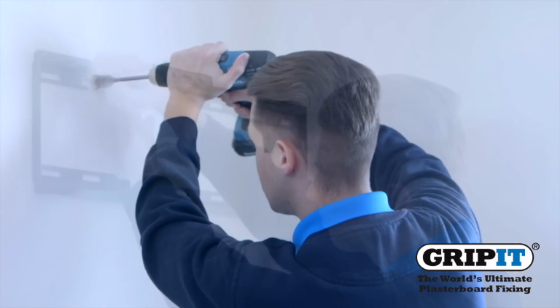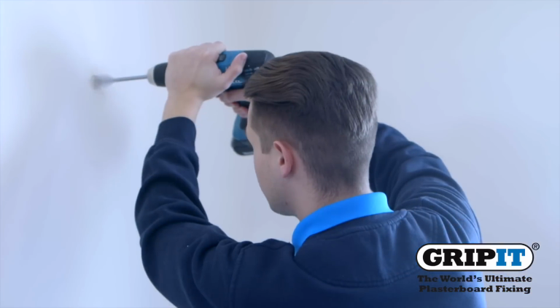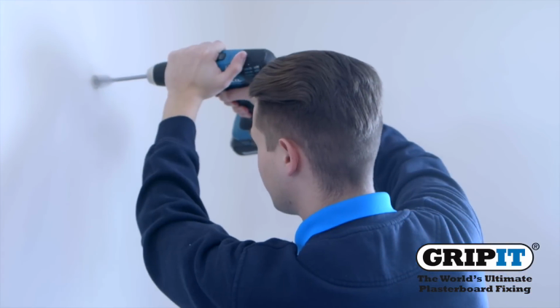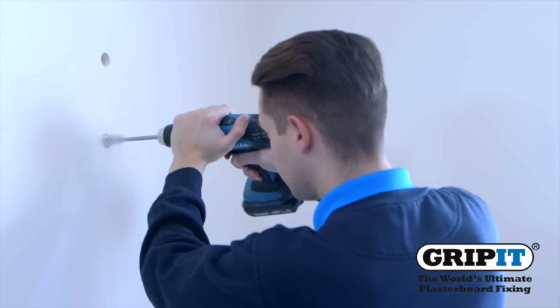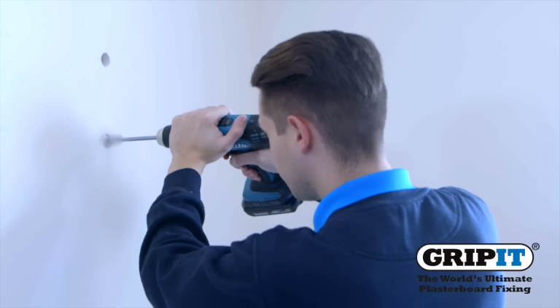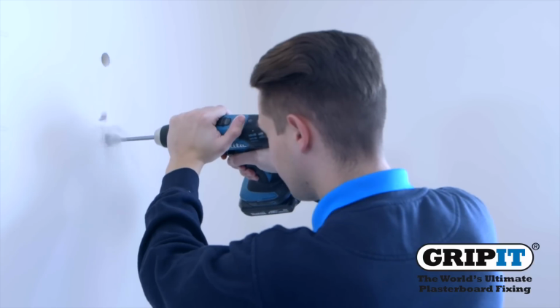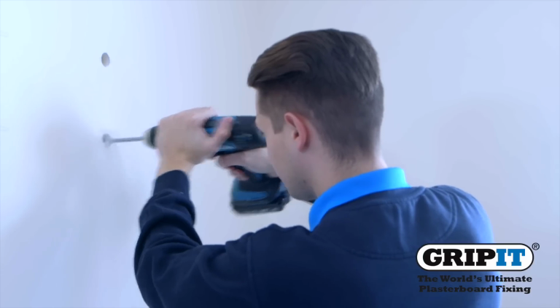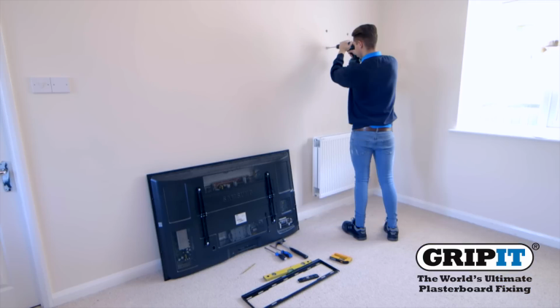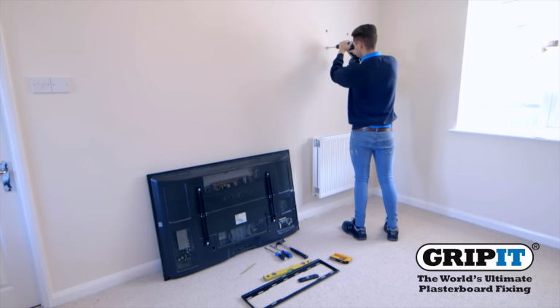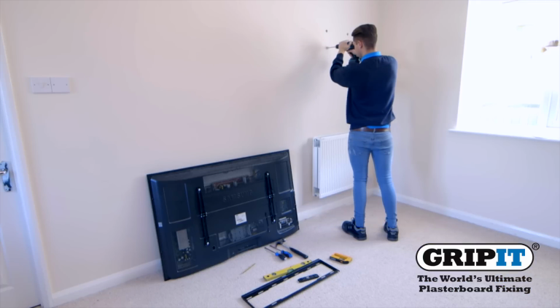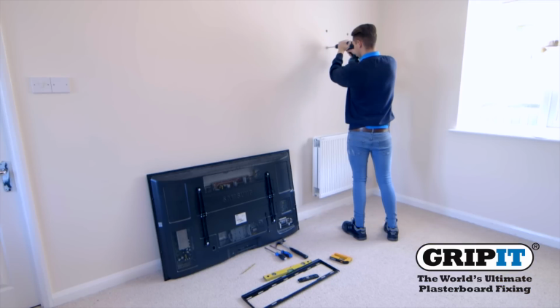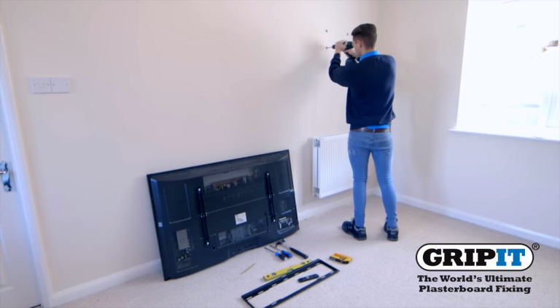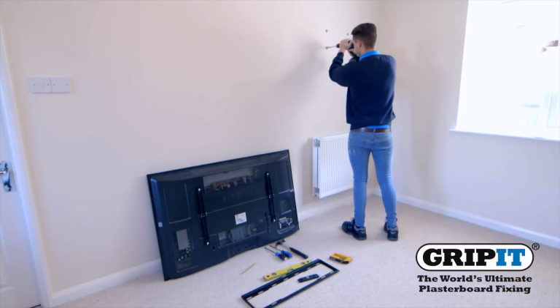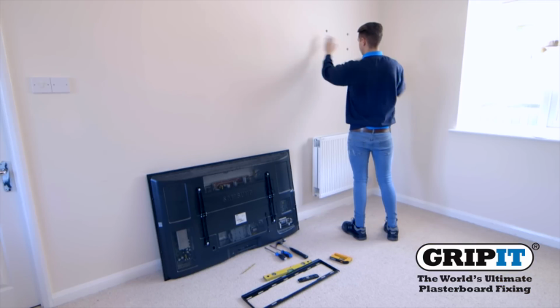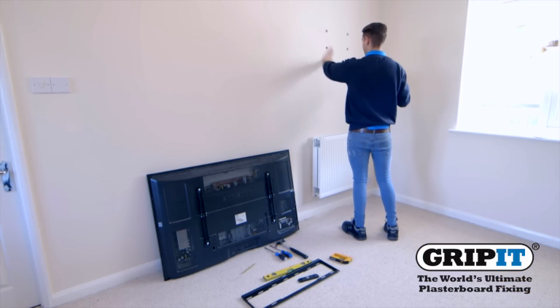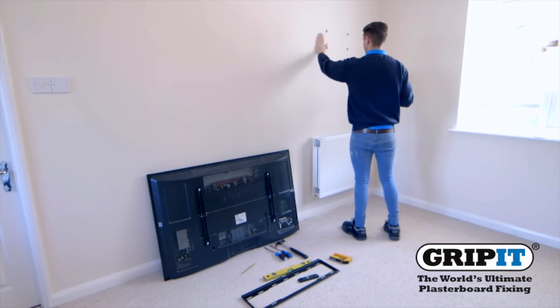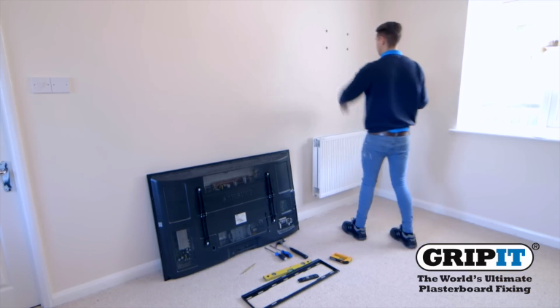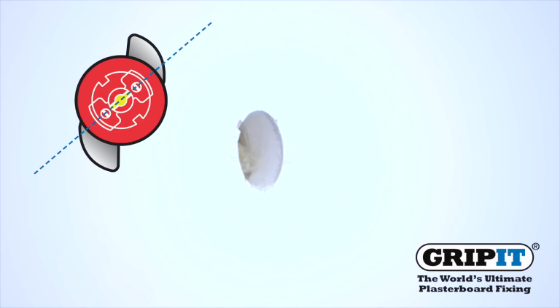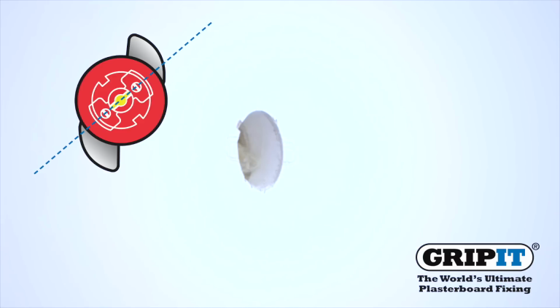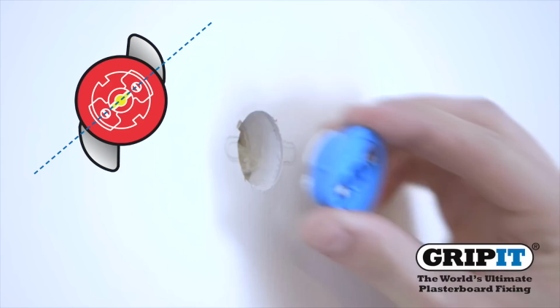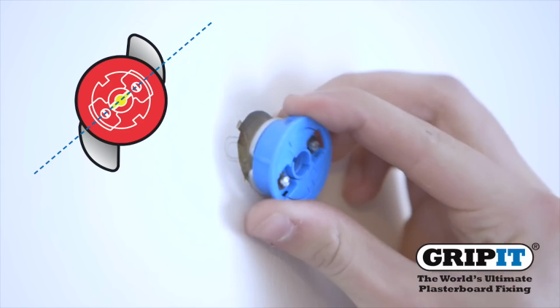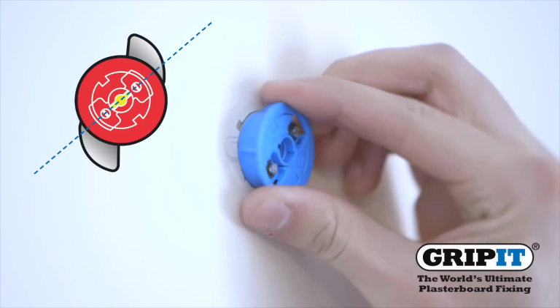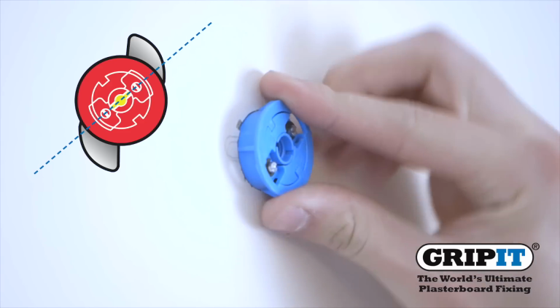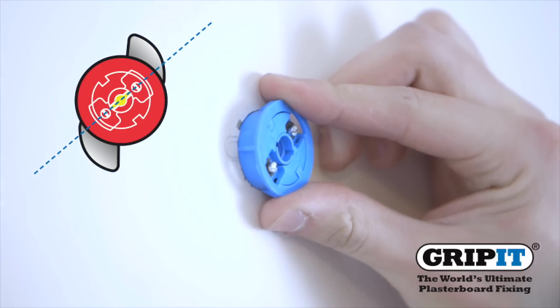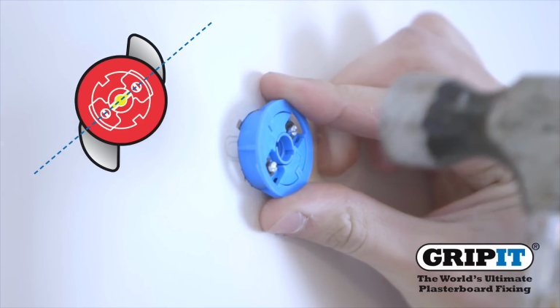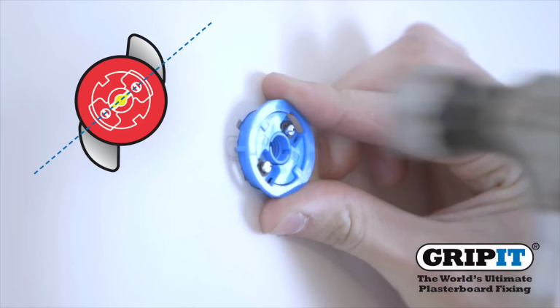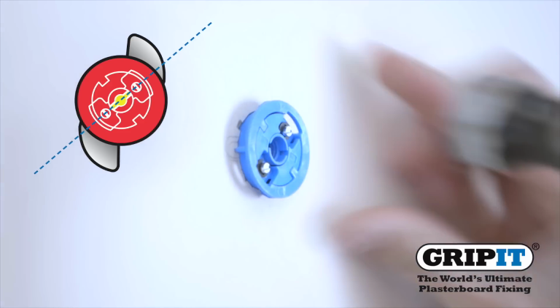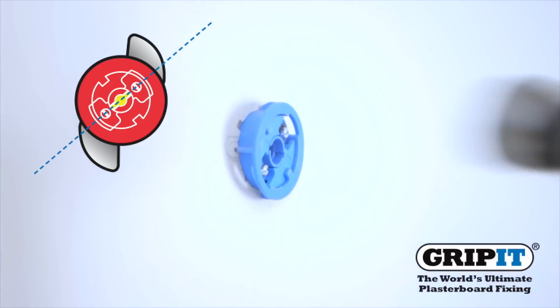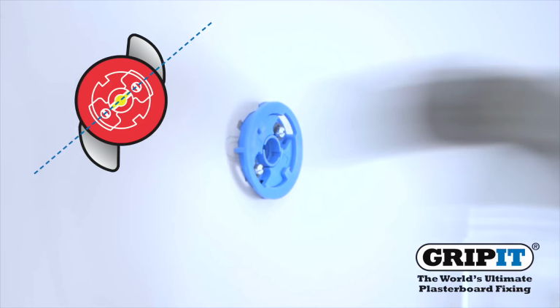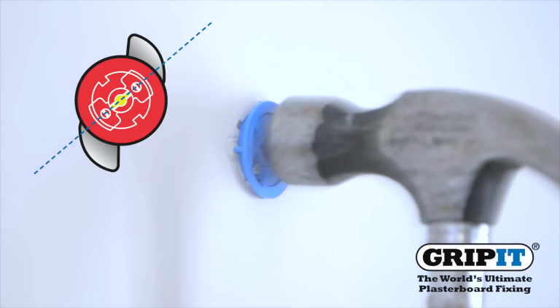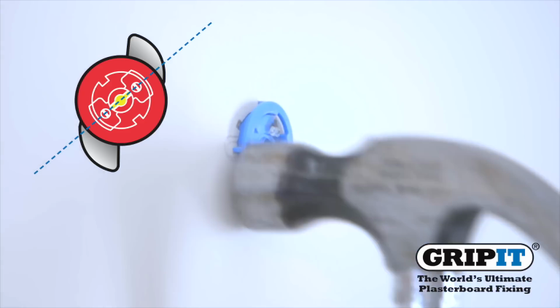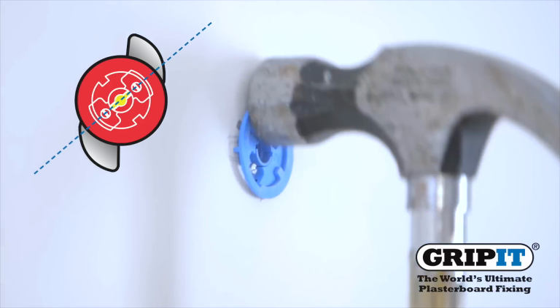Carefully drill your holes into the wall where you have marked. Then place your gripit in as shown and hammer into the wall so your fixing's collar sits against the surface.